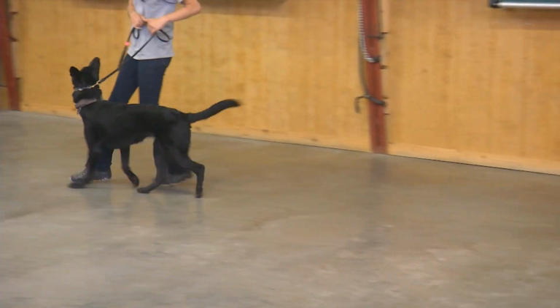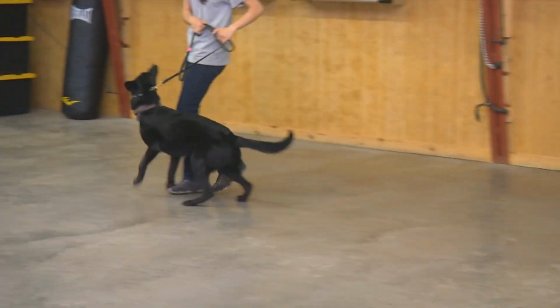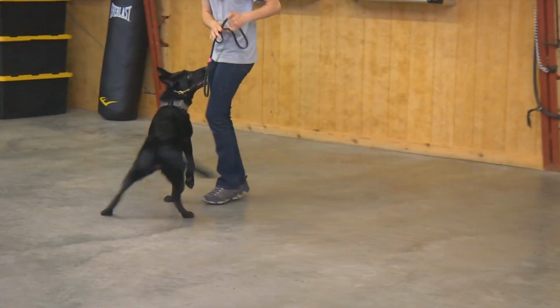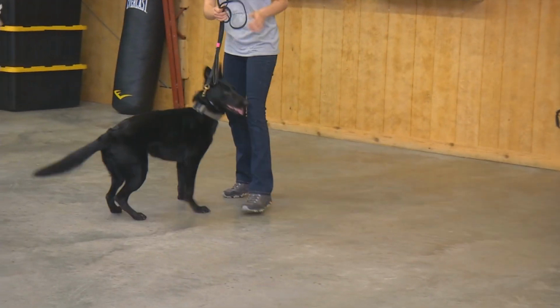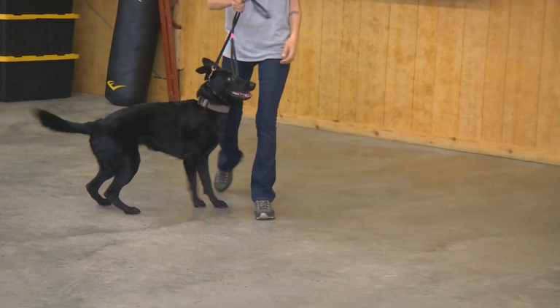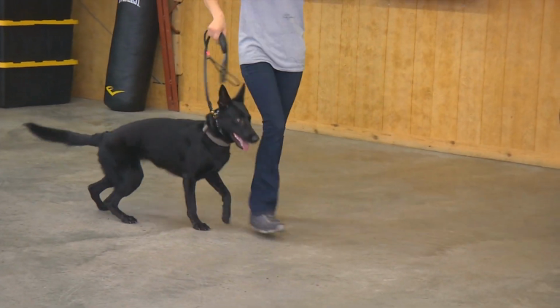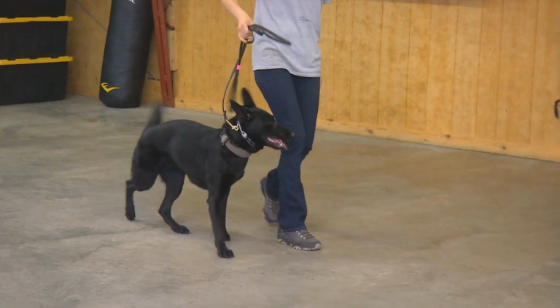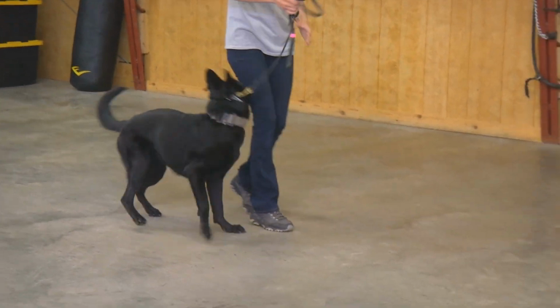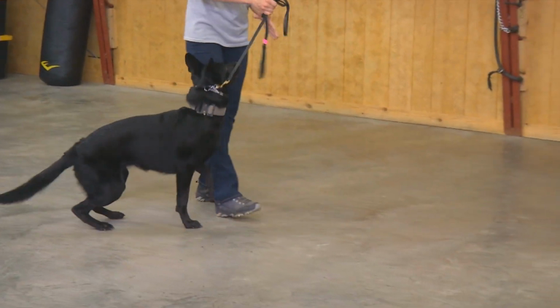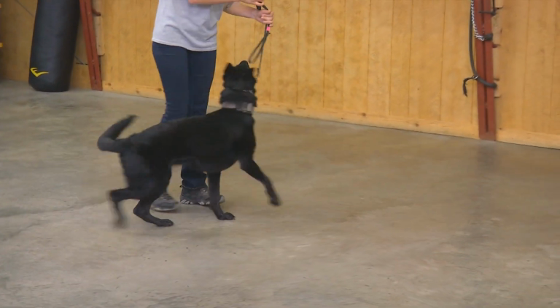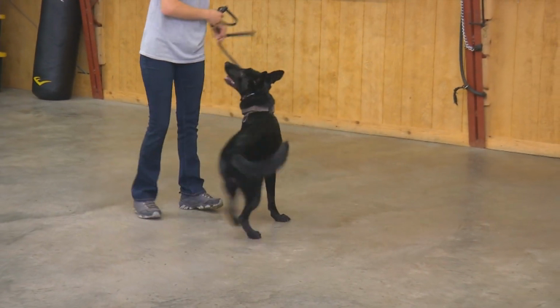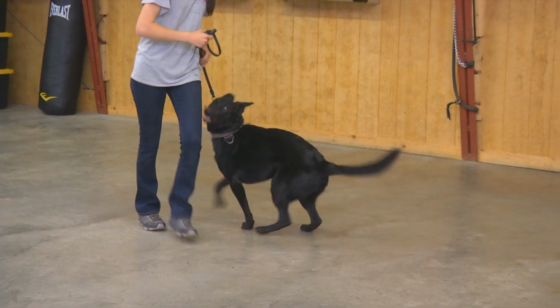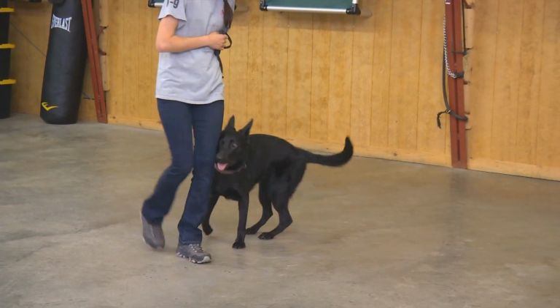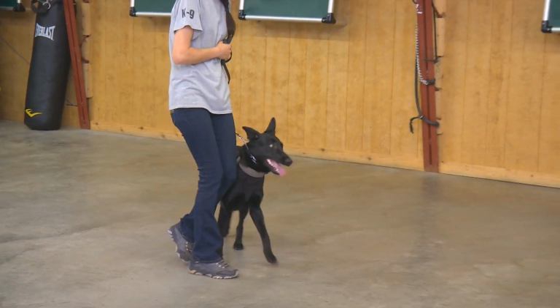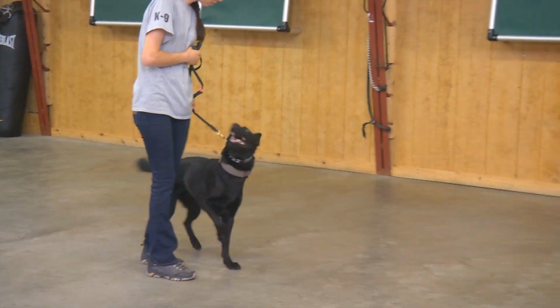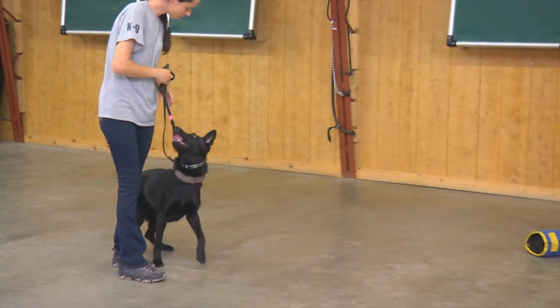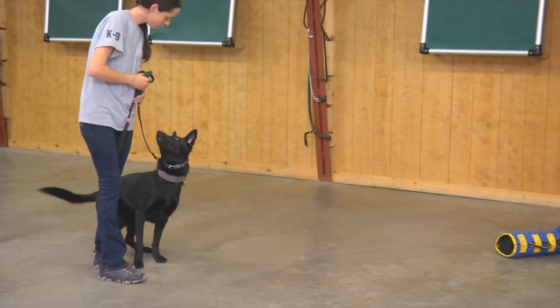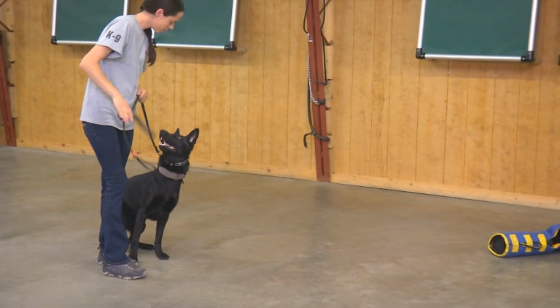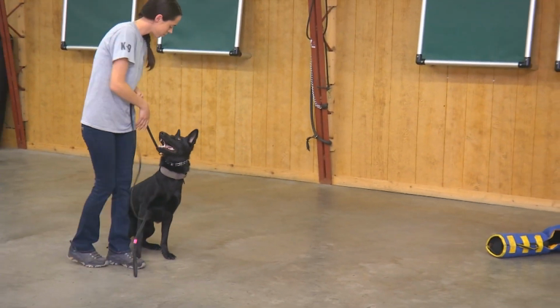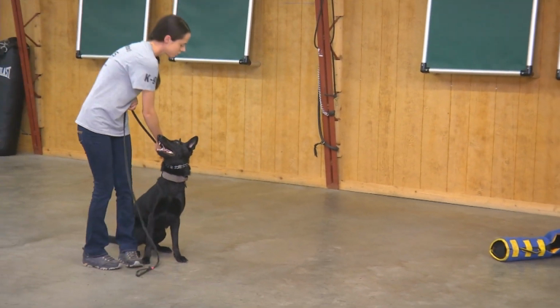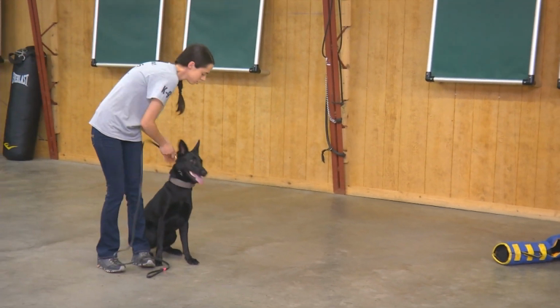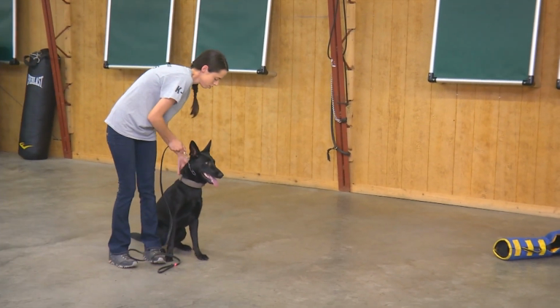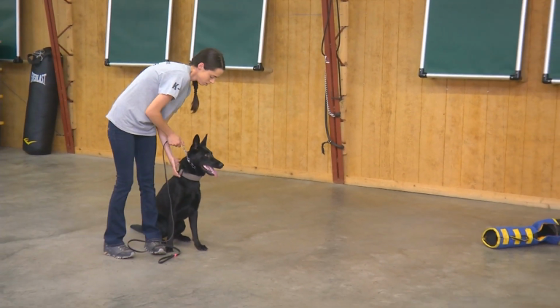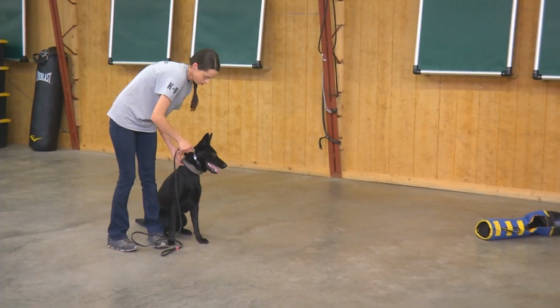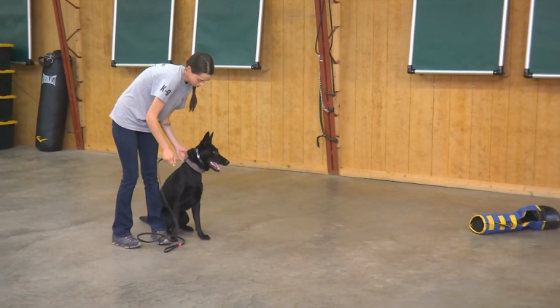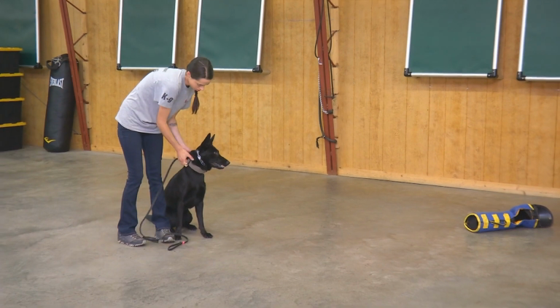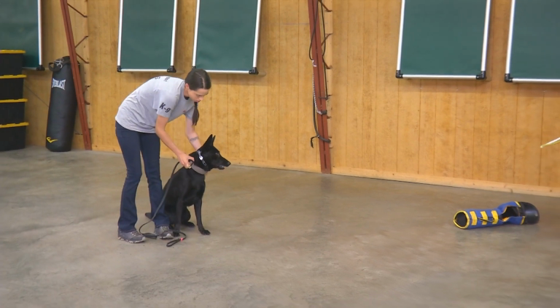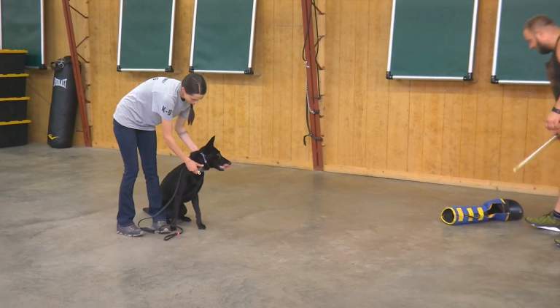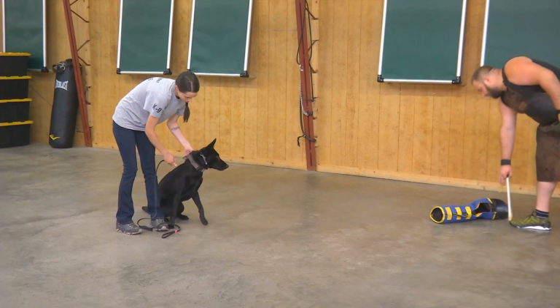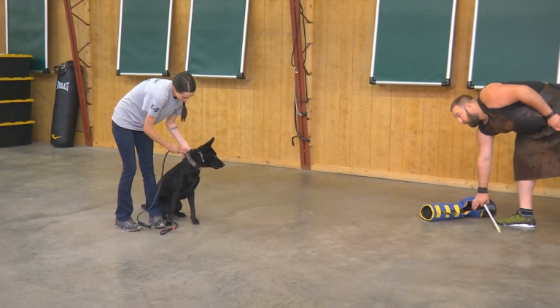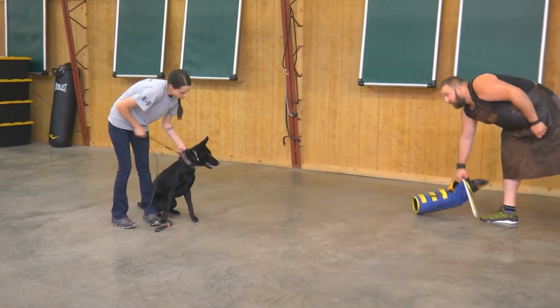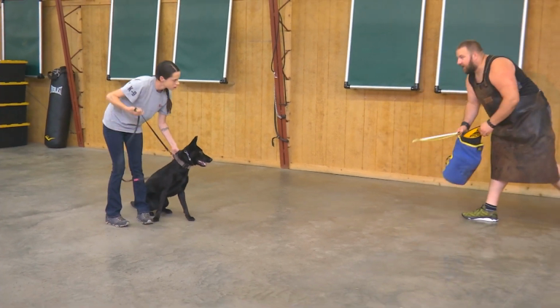Turn to face me. Put her on her flat collar for me there, Whitney. Whitney and I are going to show you a little bit of the power to go along with that nice, good, calm heeling she had.